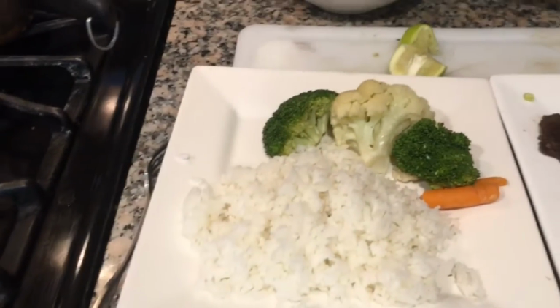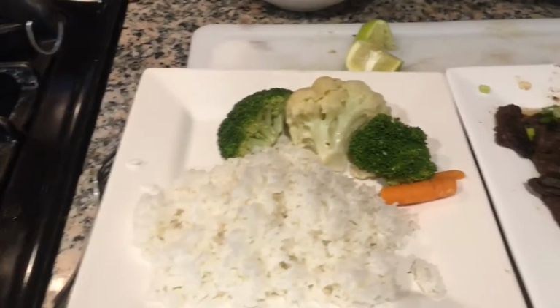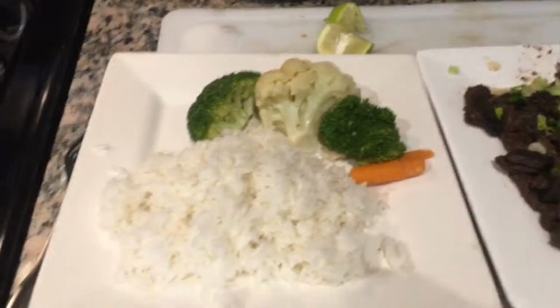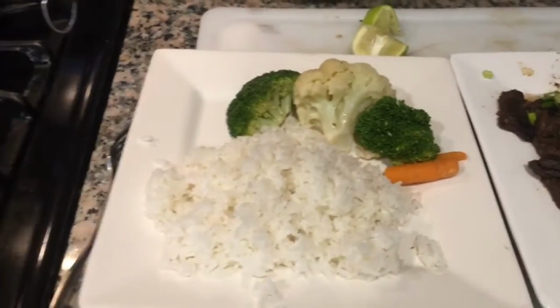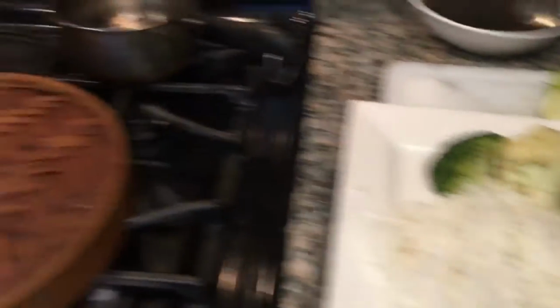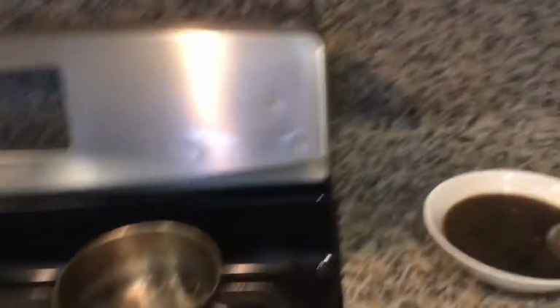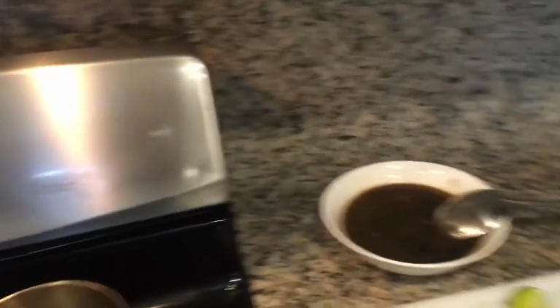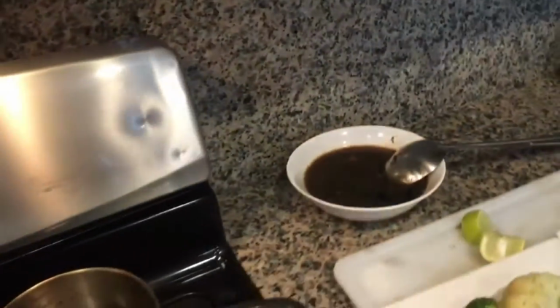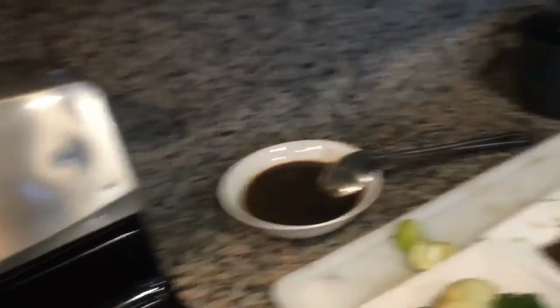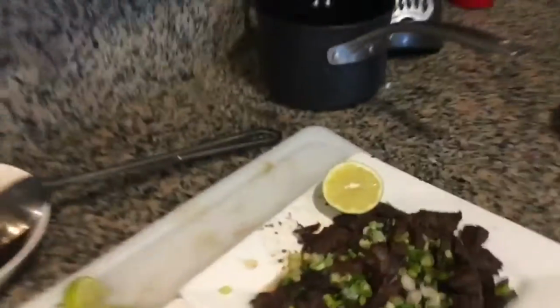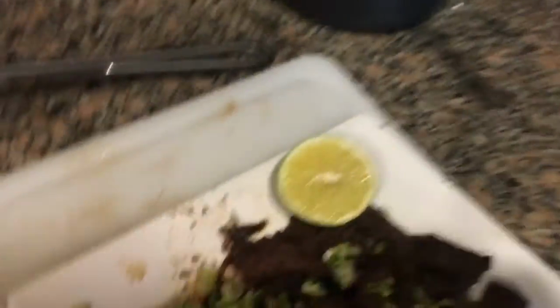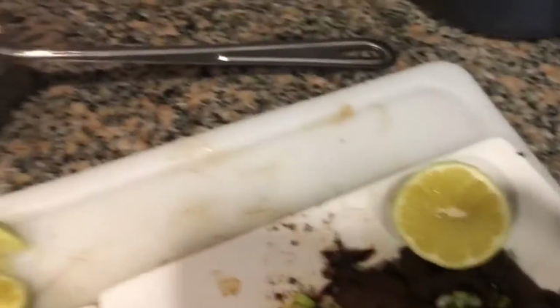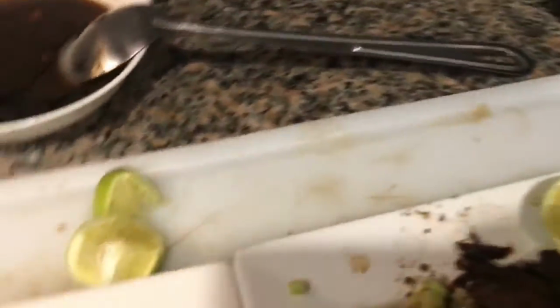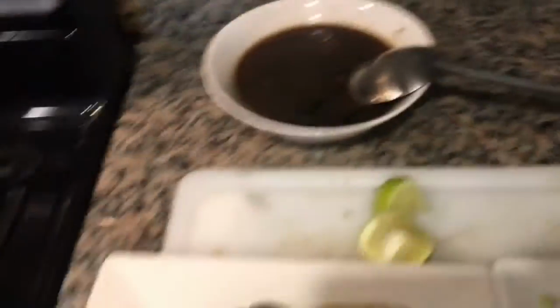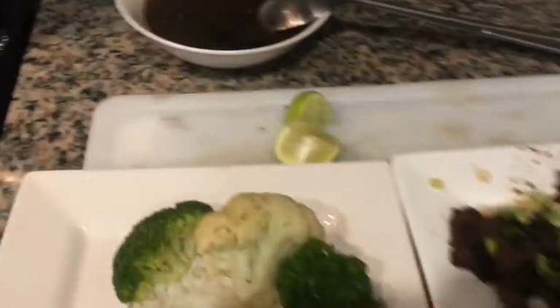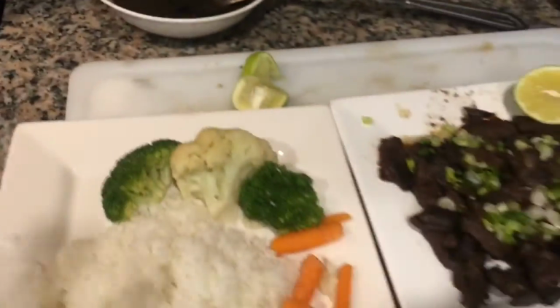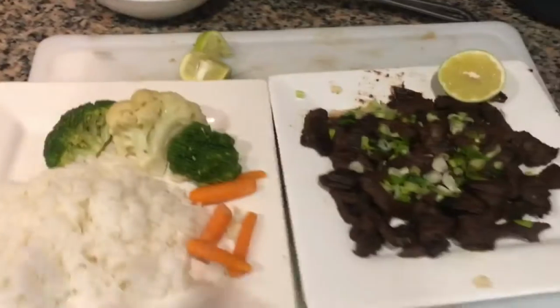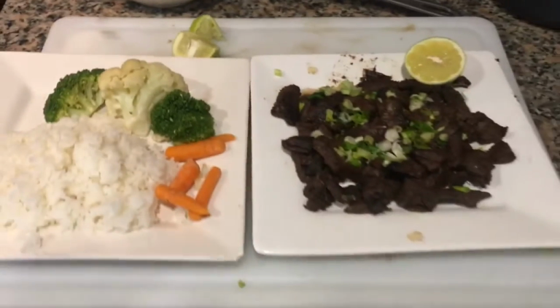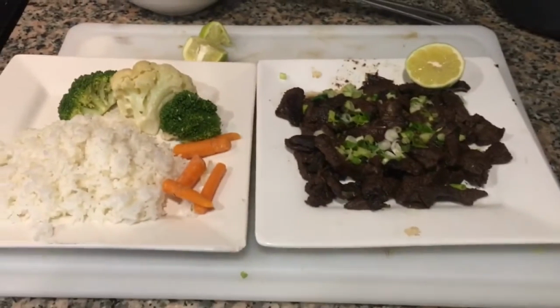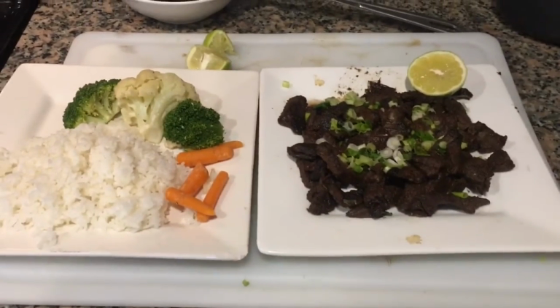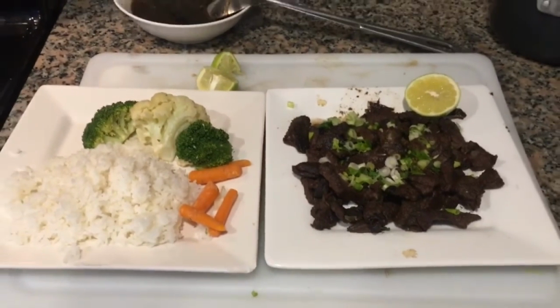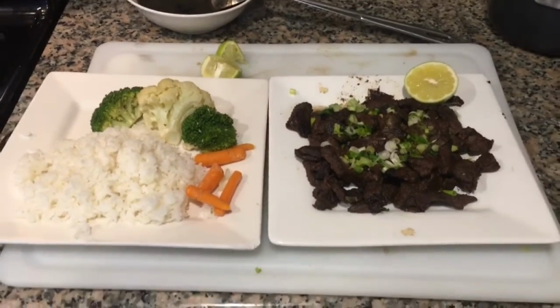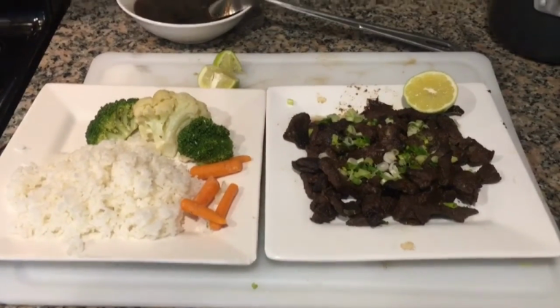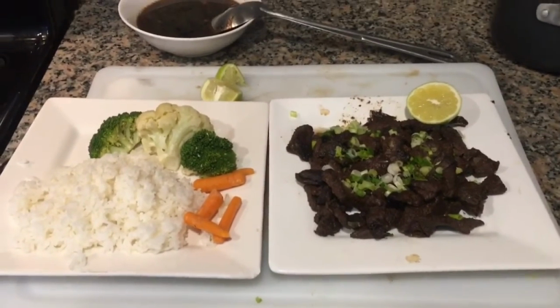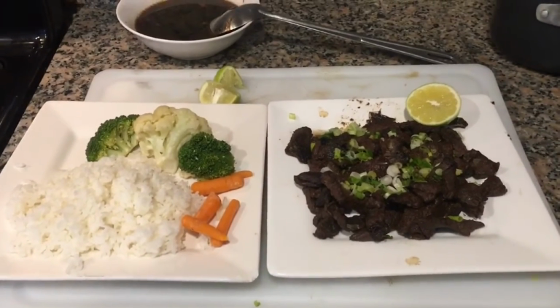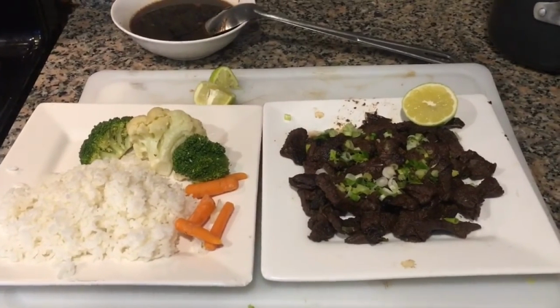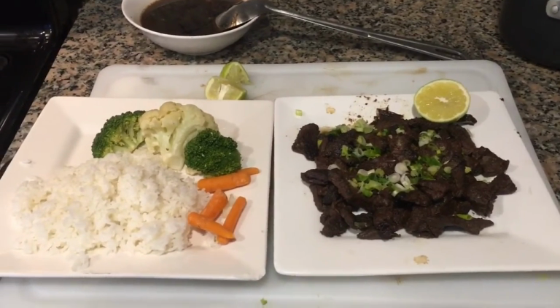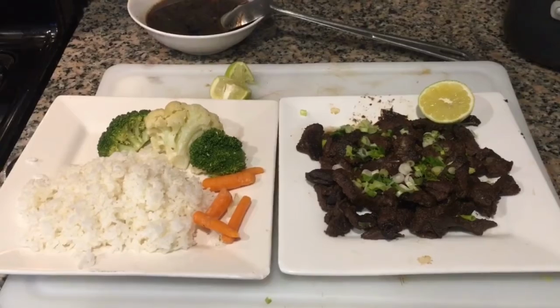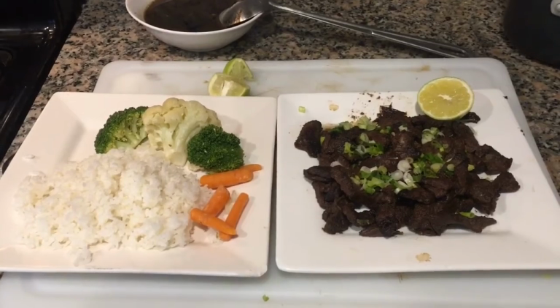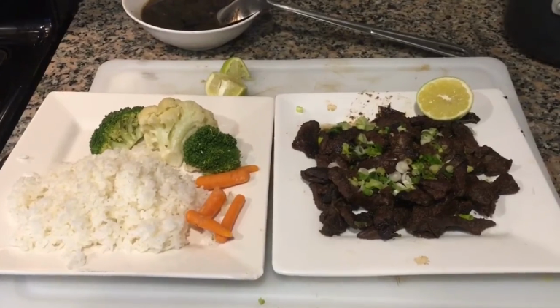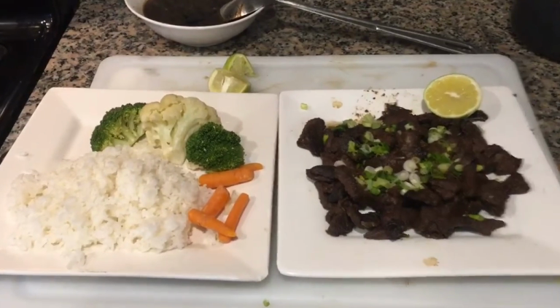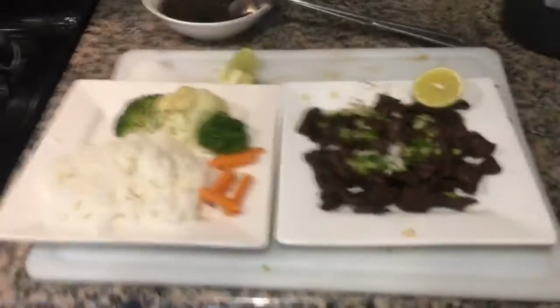A little bit more color in my lunch. Here you go. Until next time, Uncle Boy's lunch.